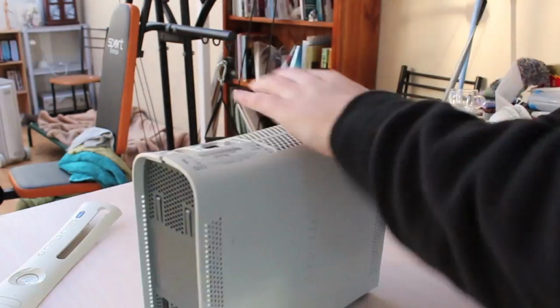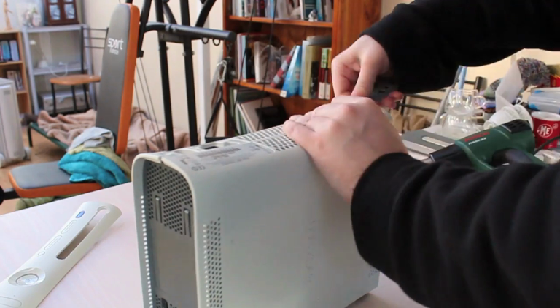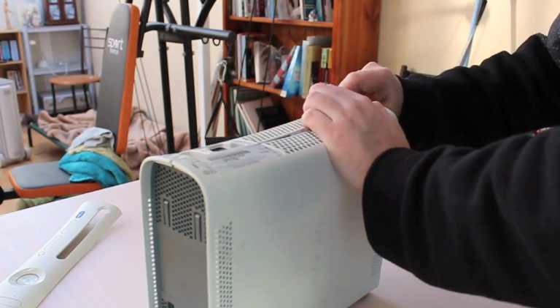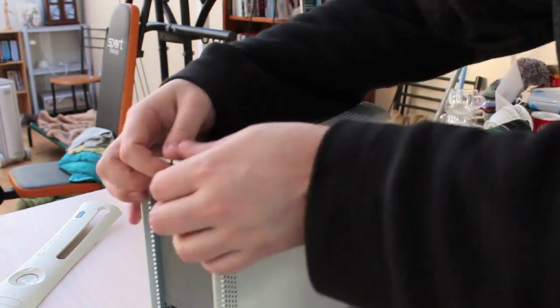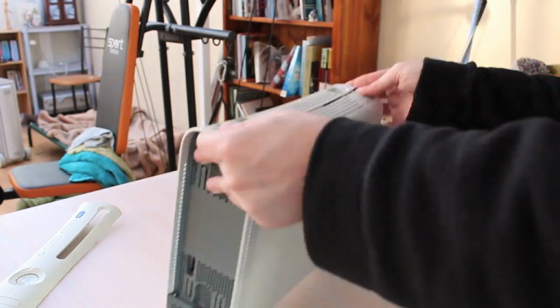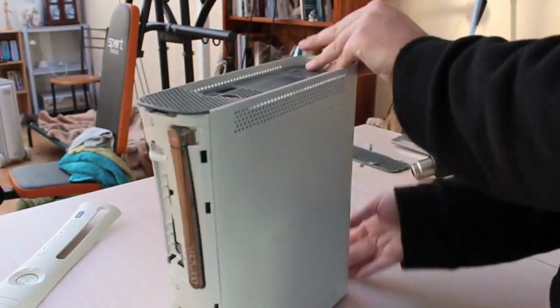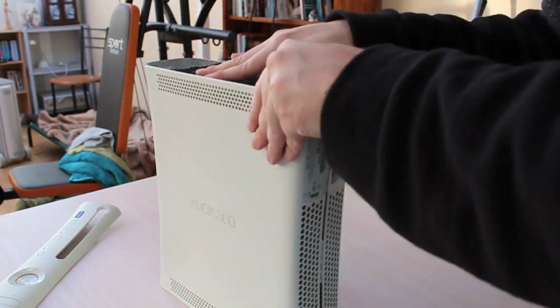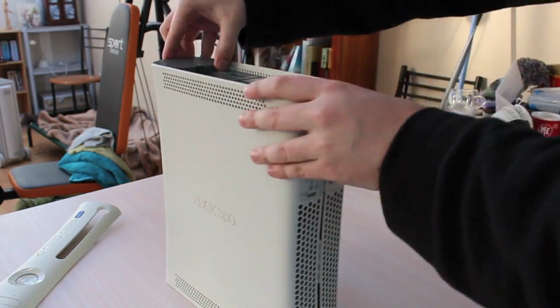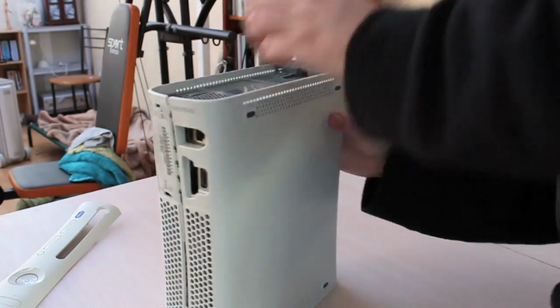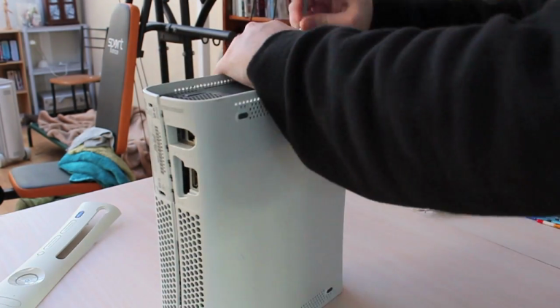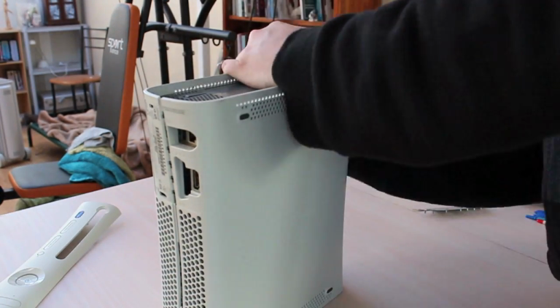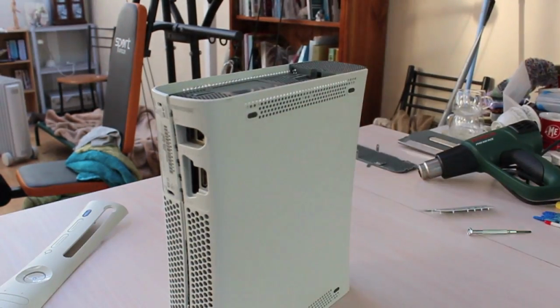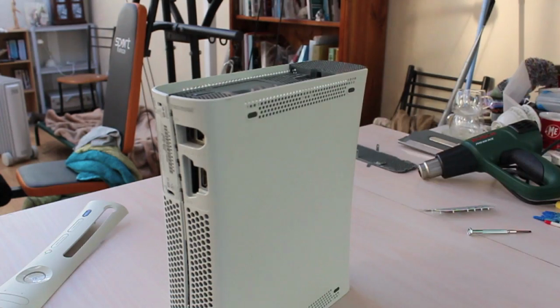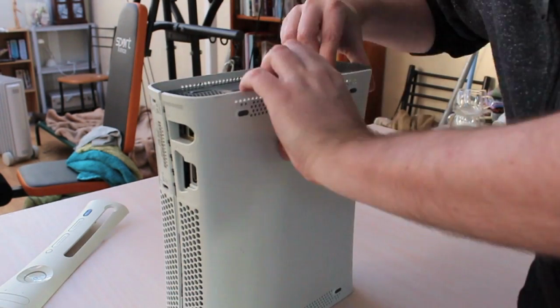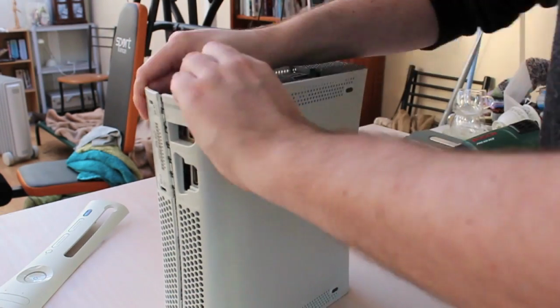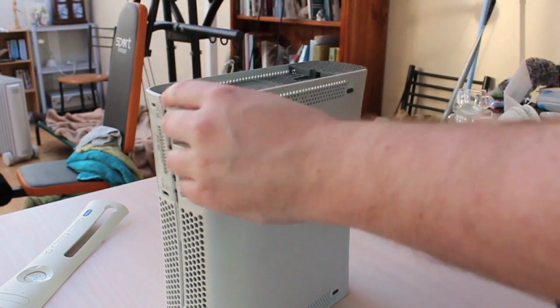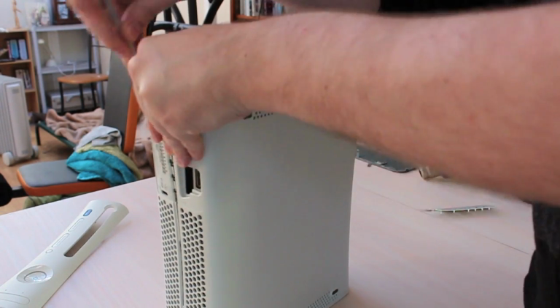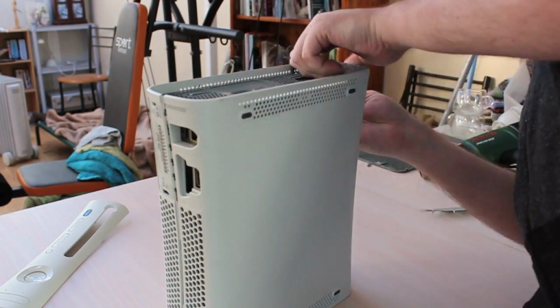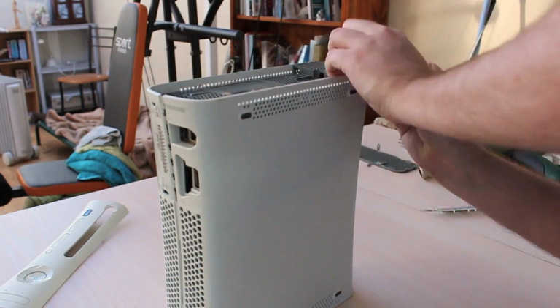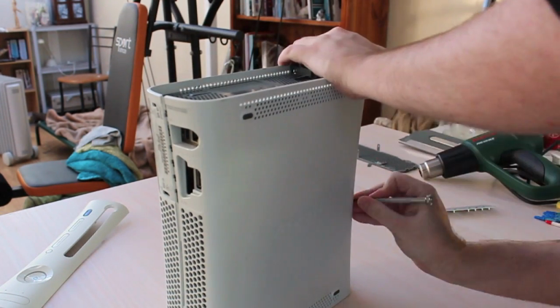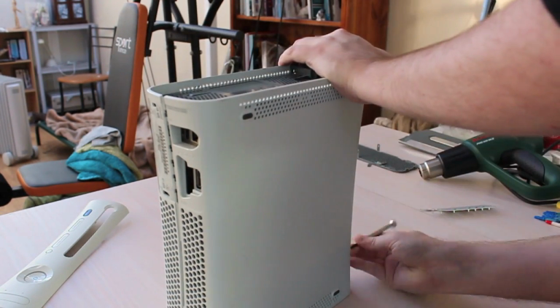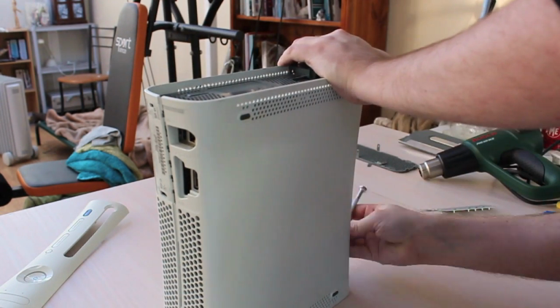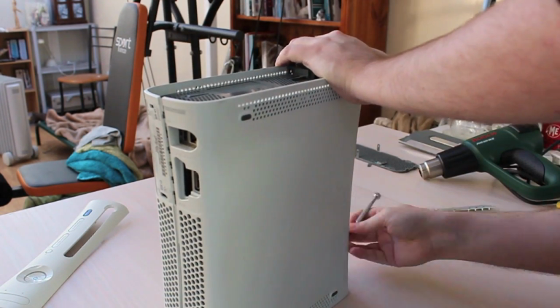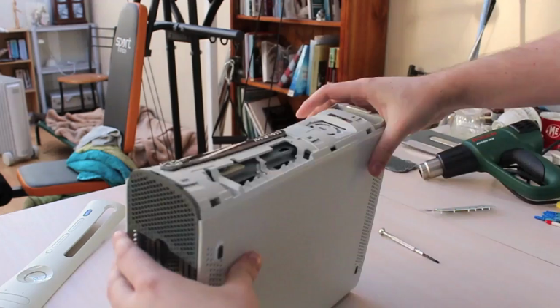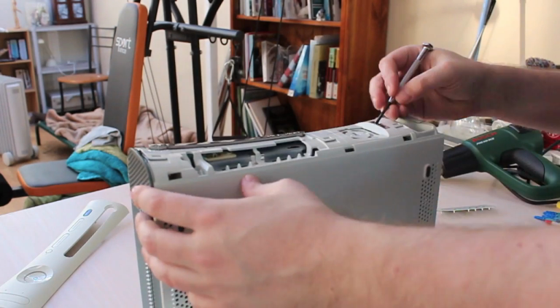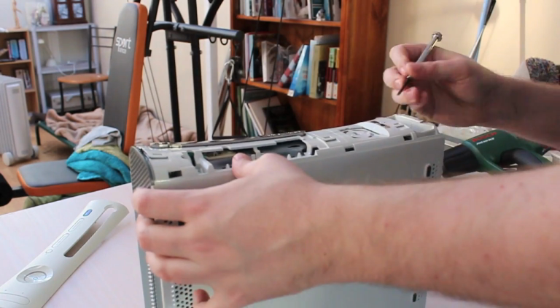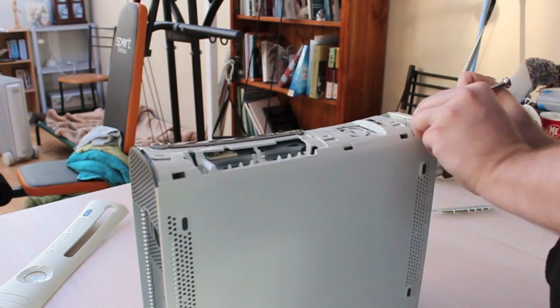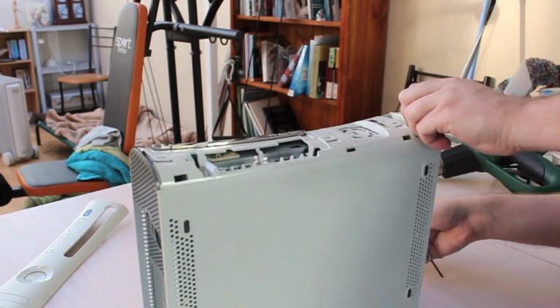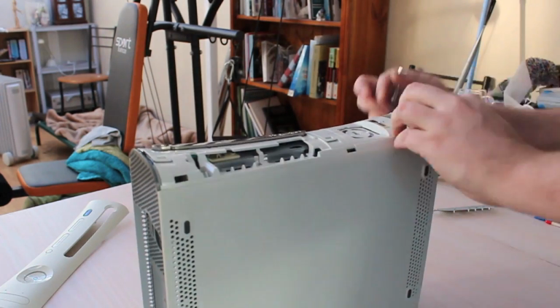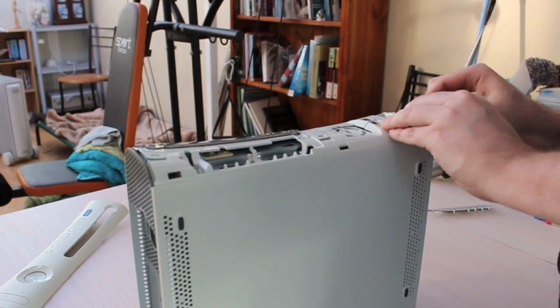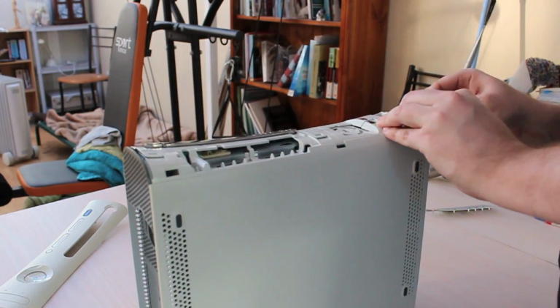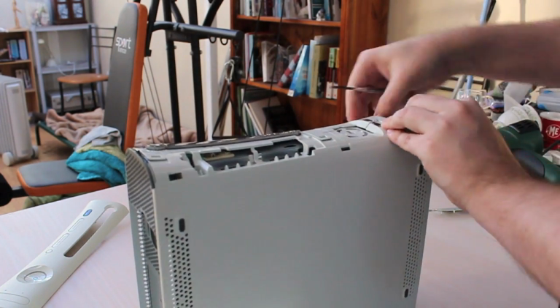As you can see here, we're just taking apart the Xbox. It took me a very long time to get these grey clips off. This is sped up eight times, so every minute is eight minutes. It was not very enjoyable.